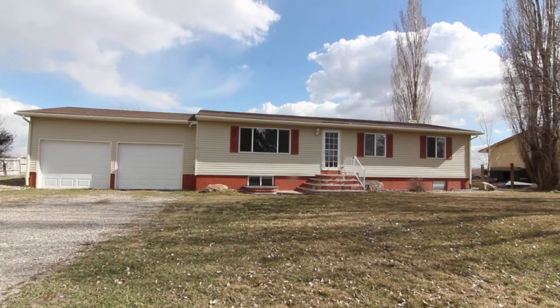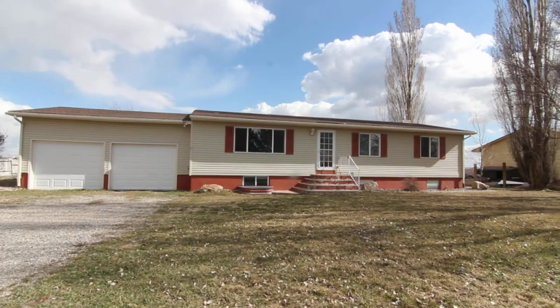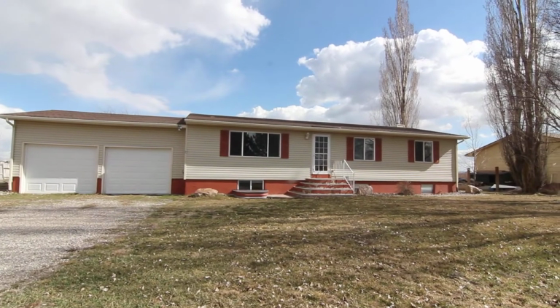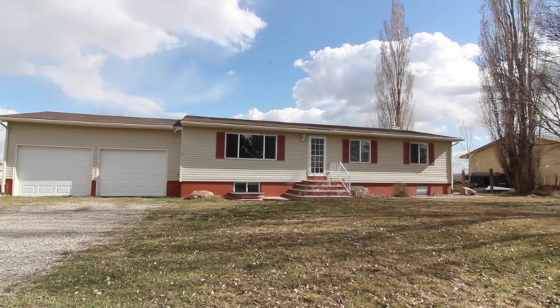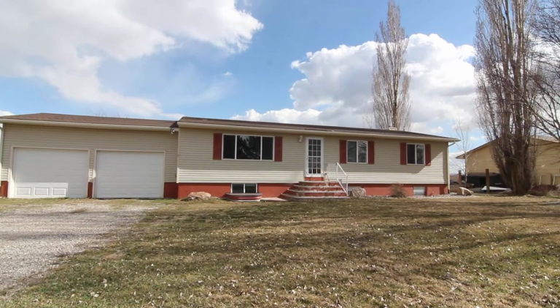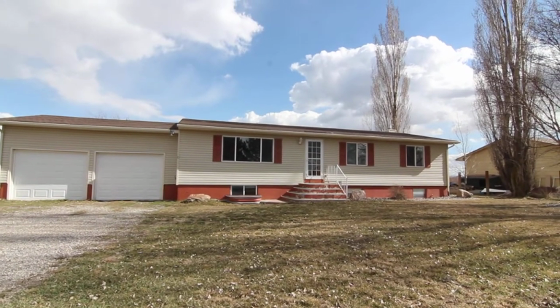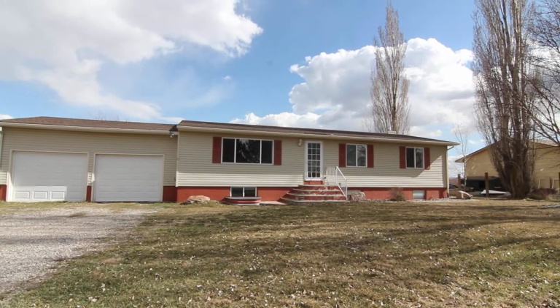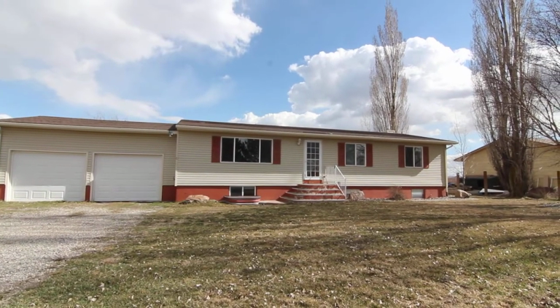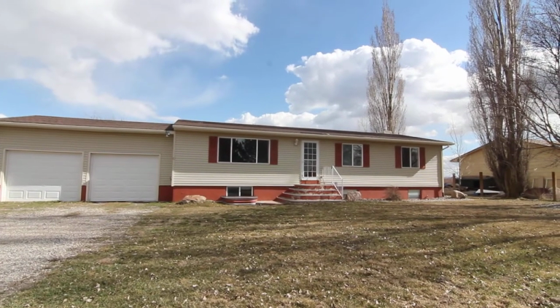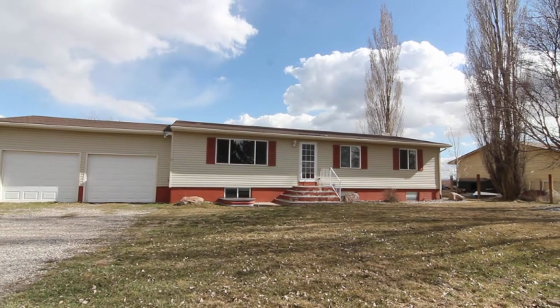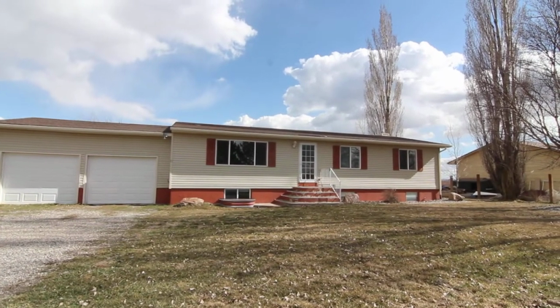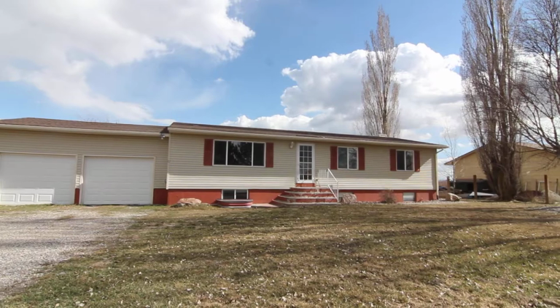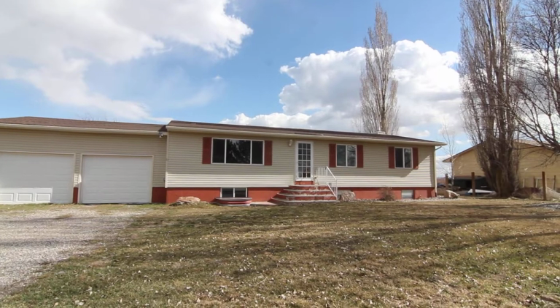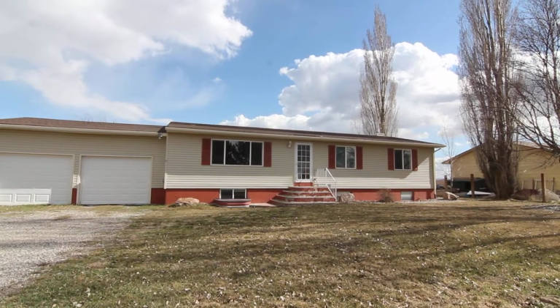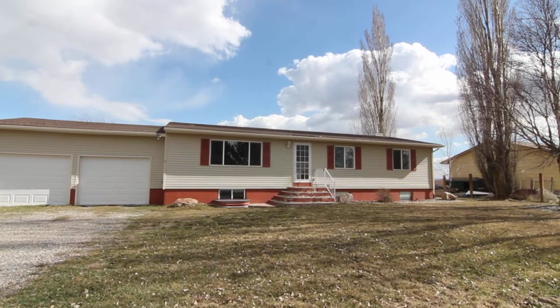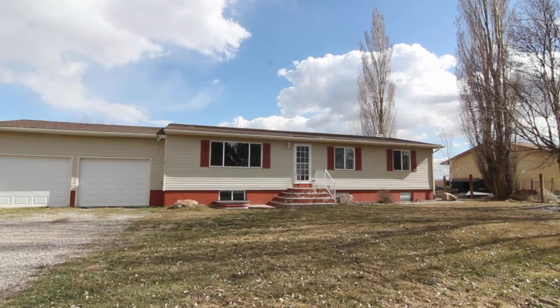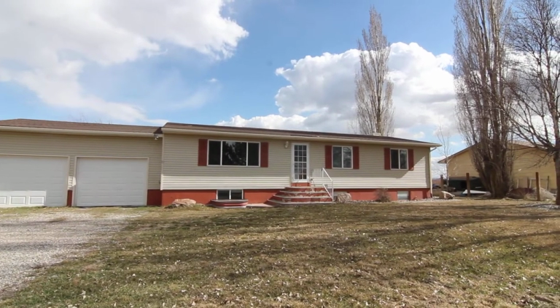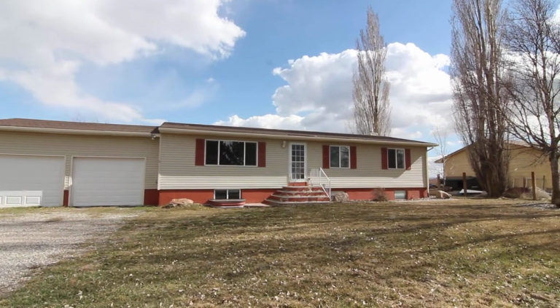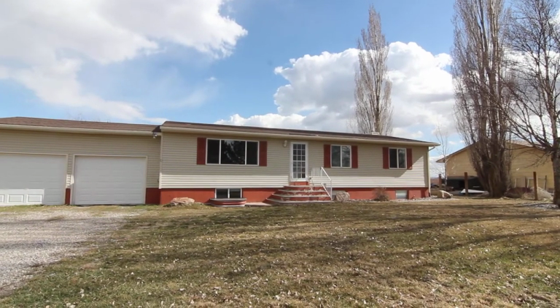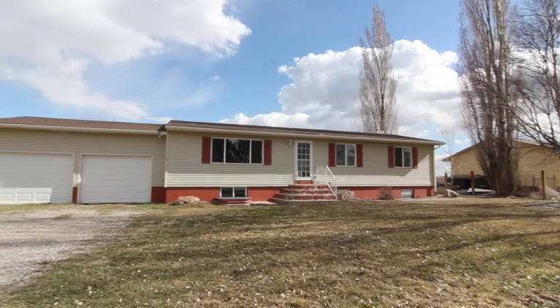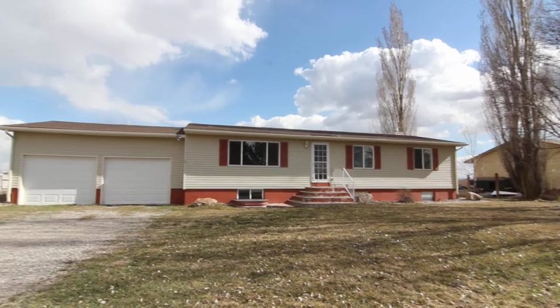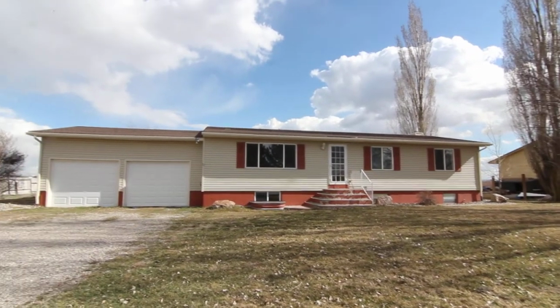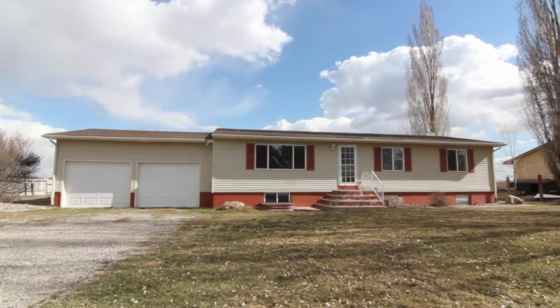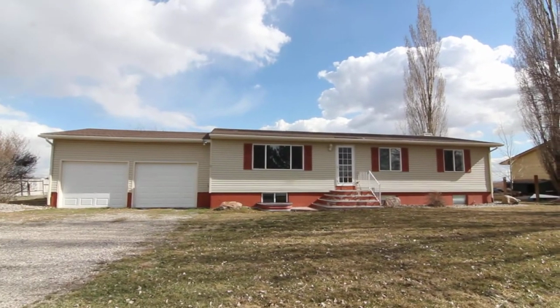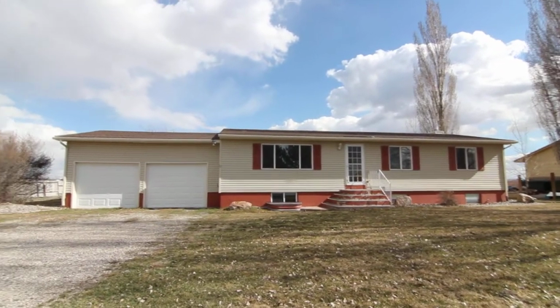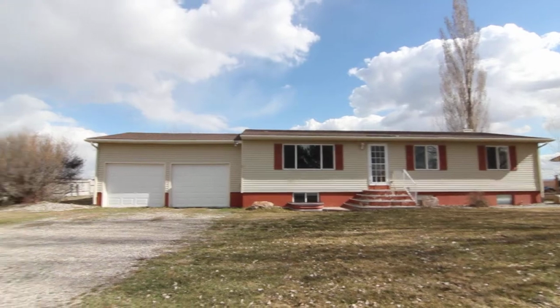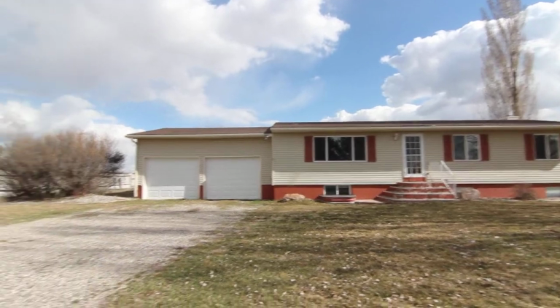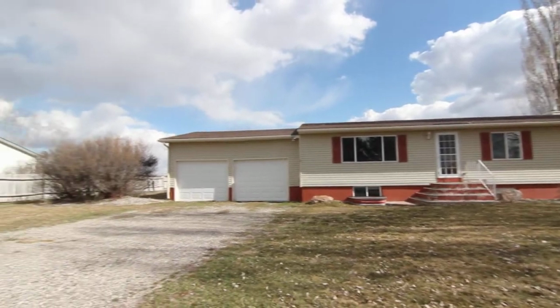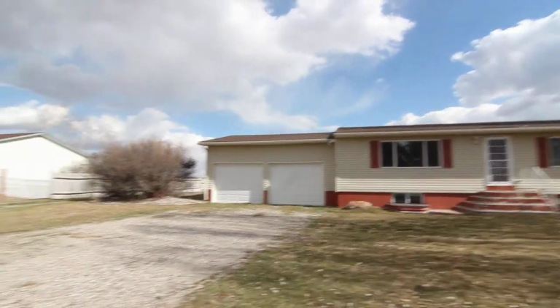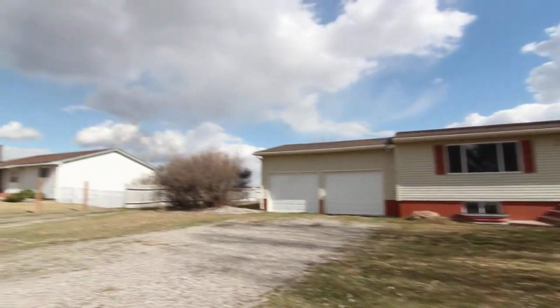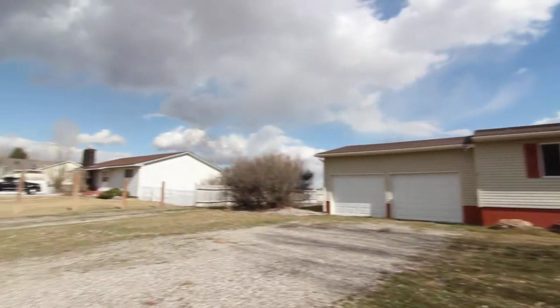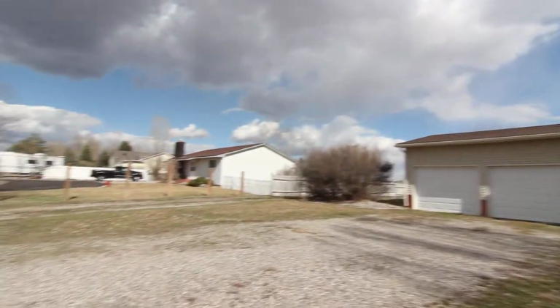Welcome to Jacob Graham Property Management. This is a virtual tour of 14 North, 3167 East, located in the Osgoode area, about 10 minutes north of Idle Old Falls.